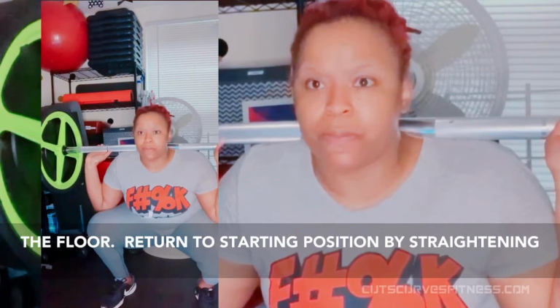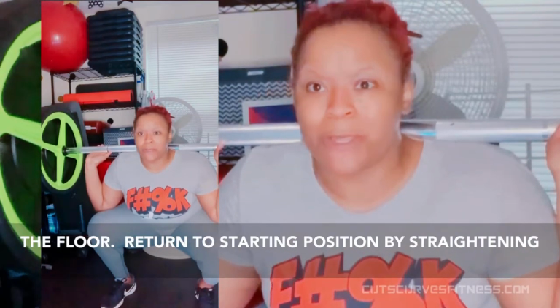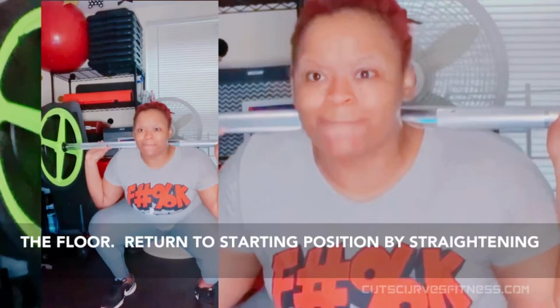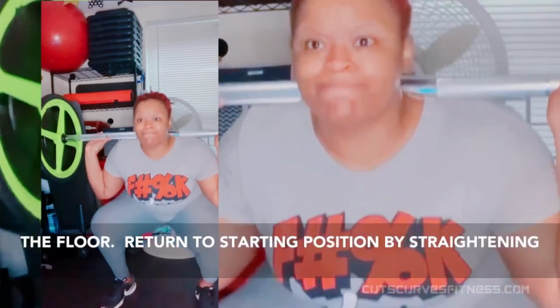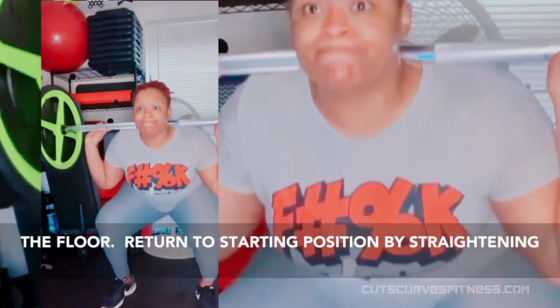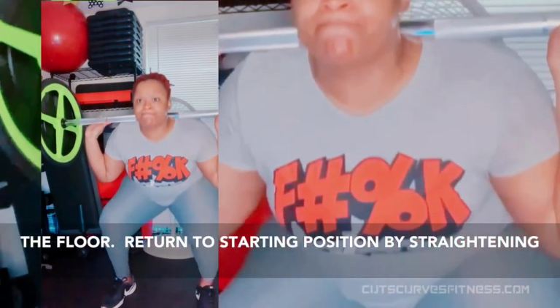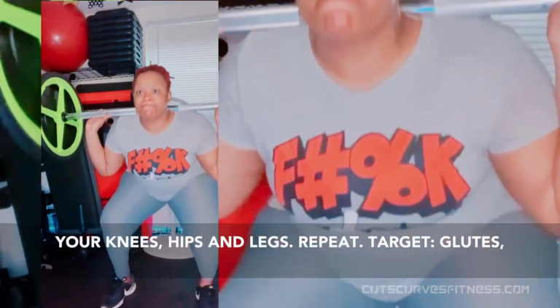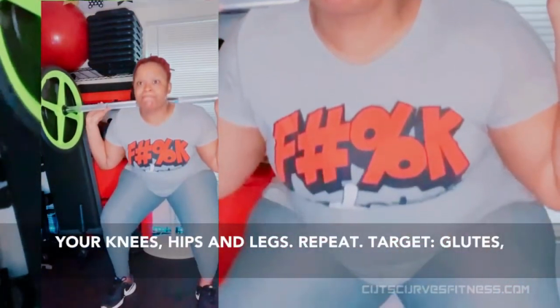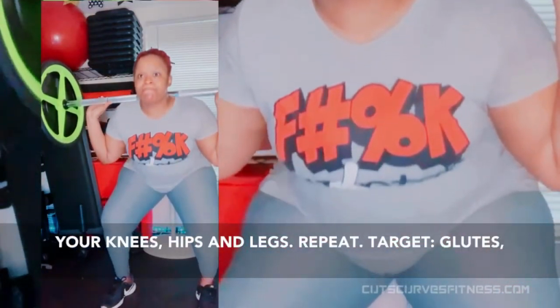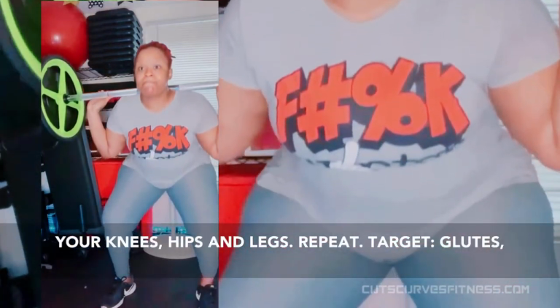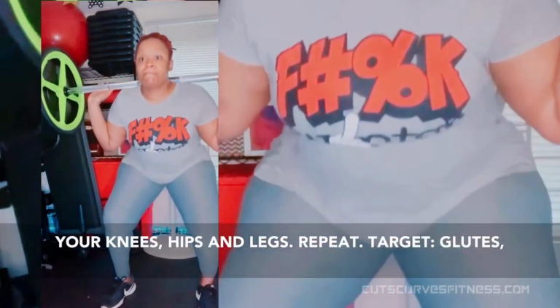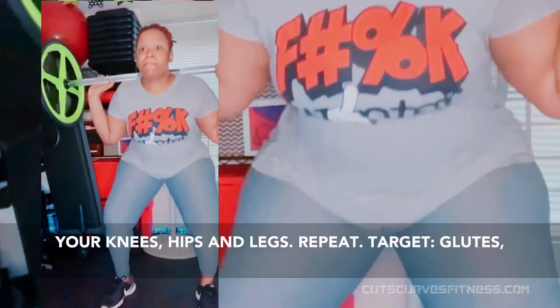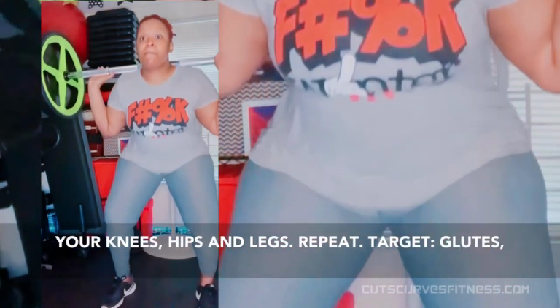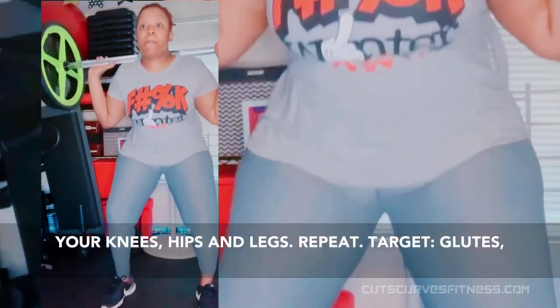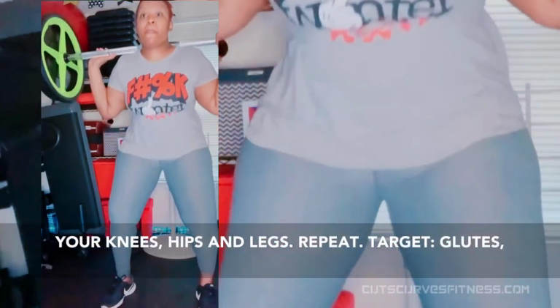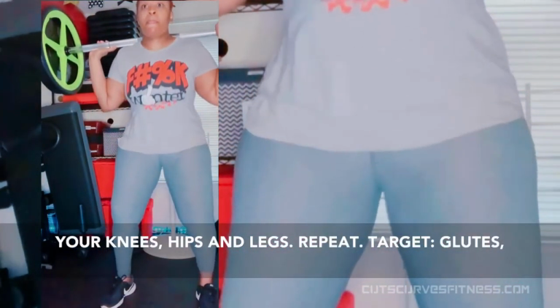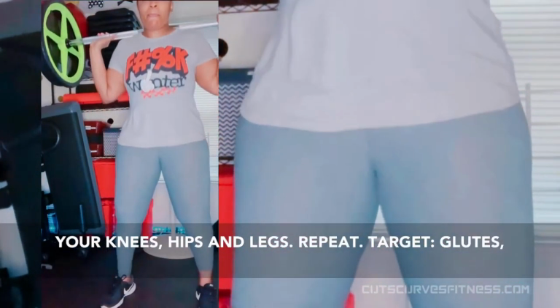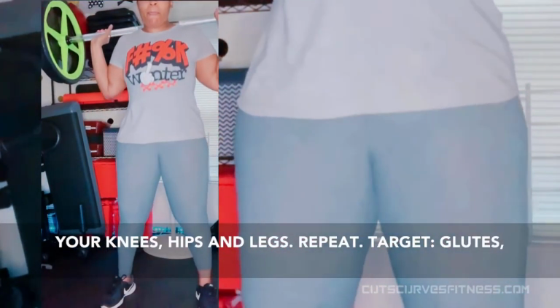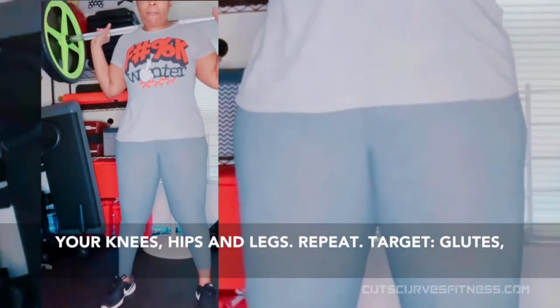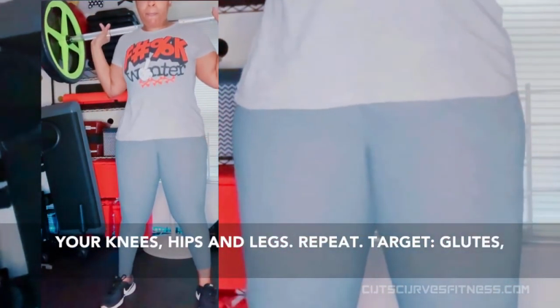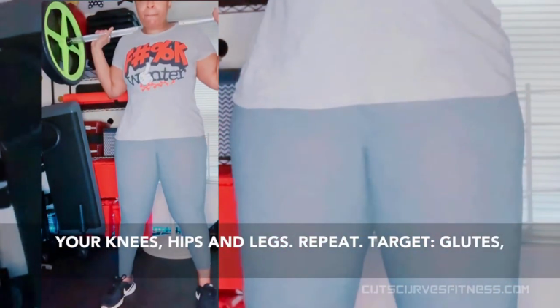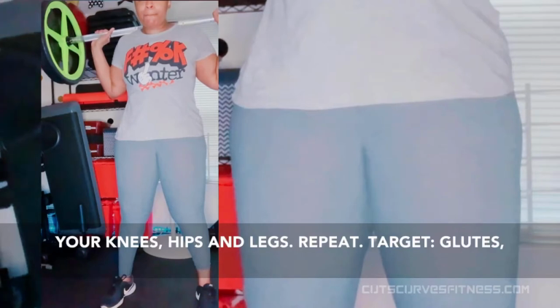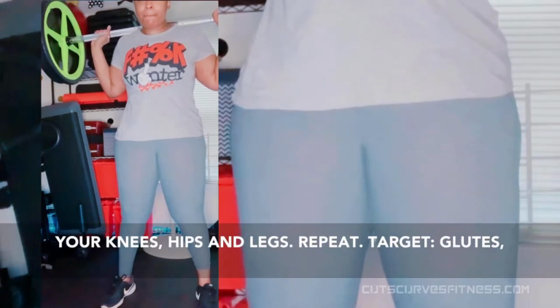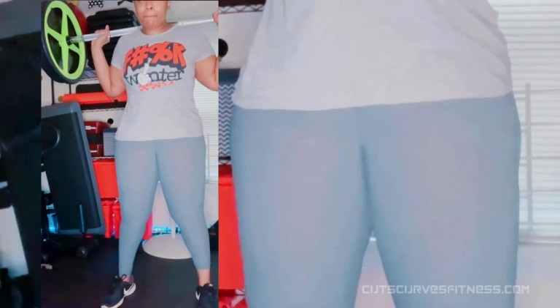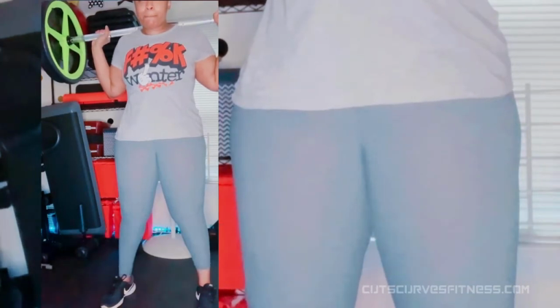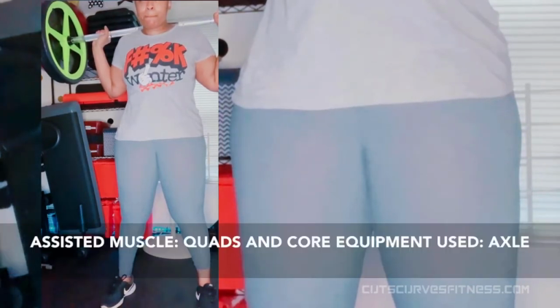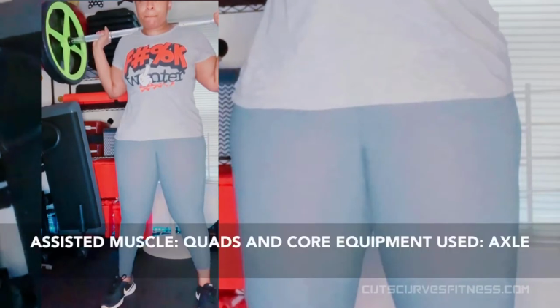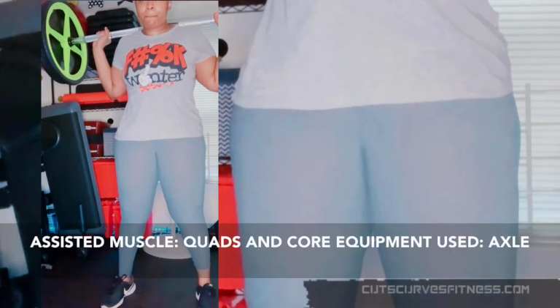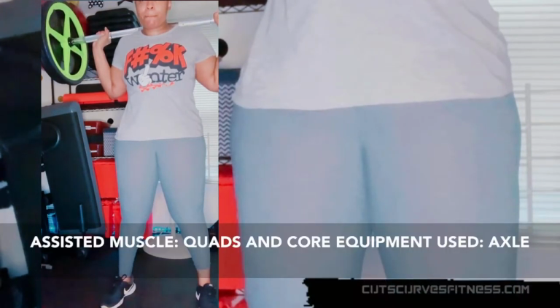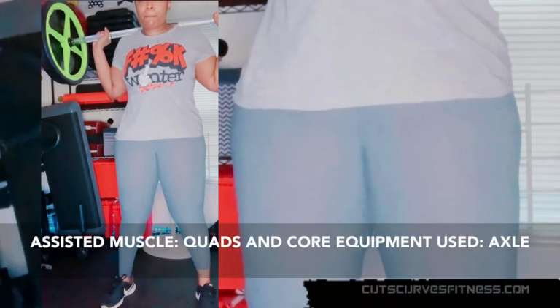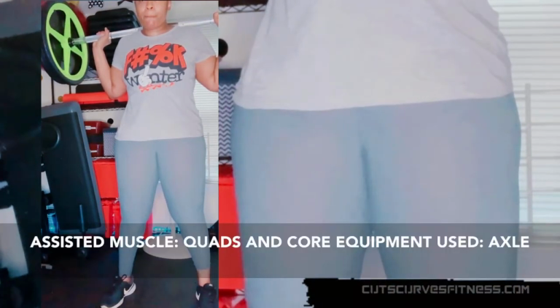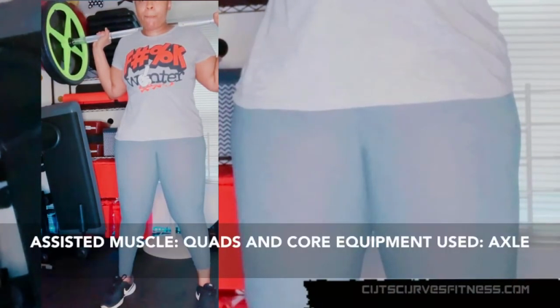Squat down until your thighs are just past parallel to the floor. Return to starting position by straightening your knees, hips, and legs. Repeat. Target: glutes. Assisted: quads, core.